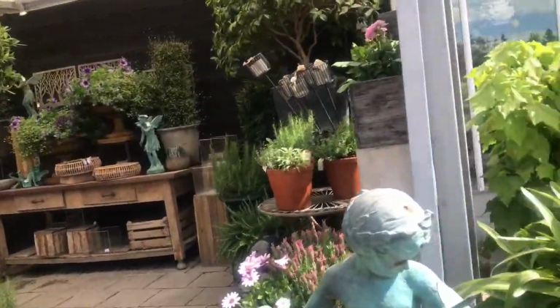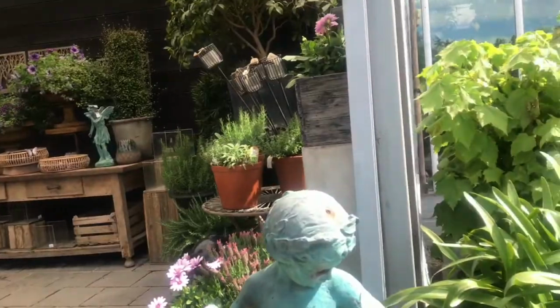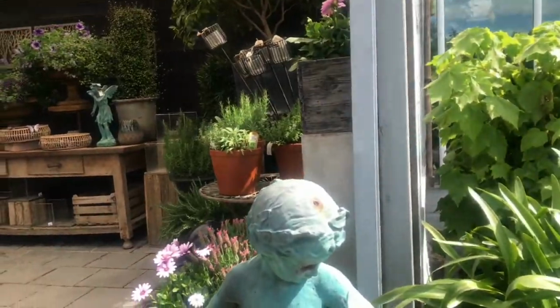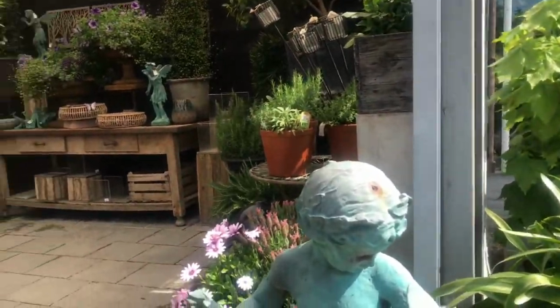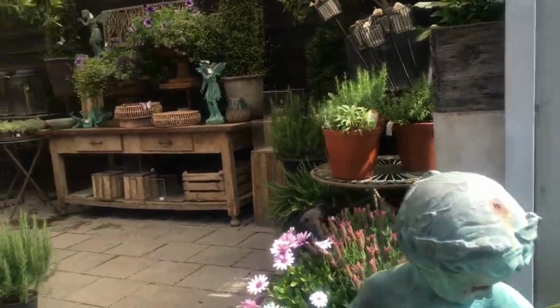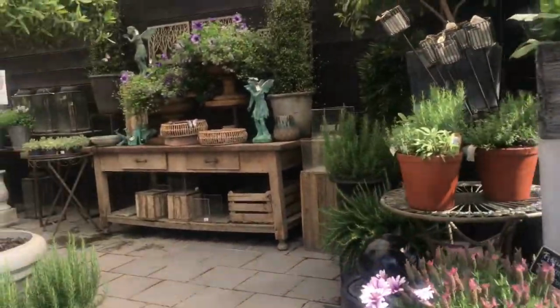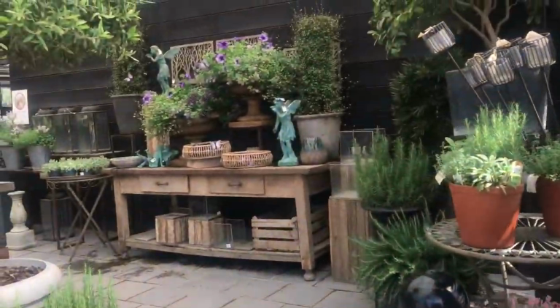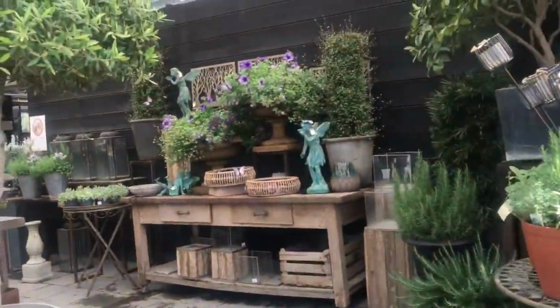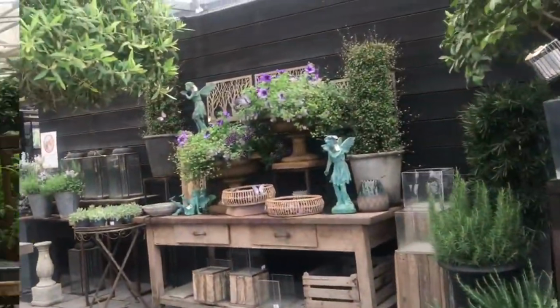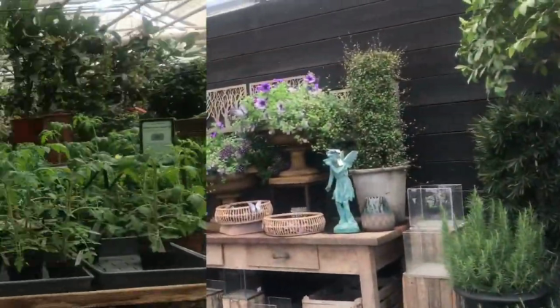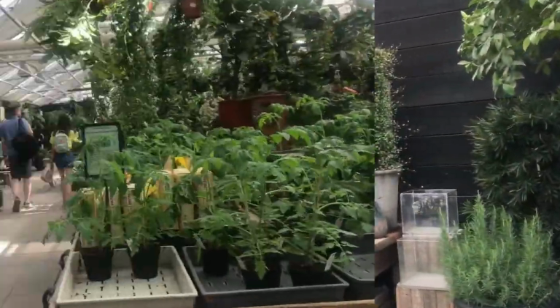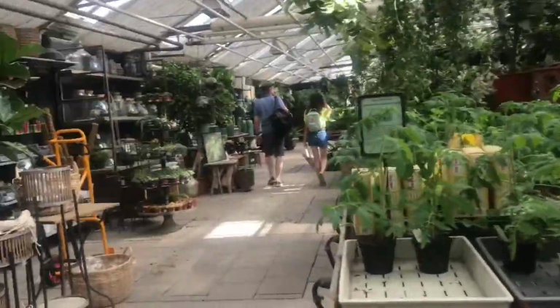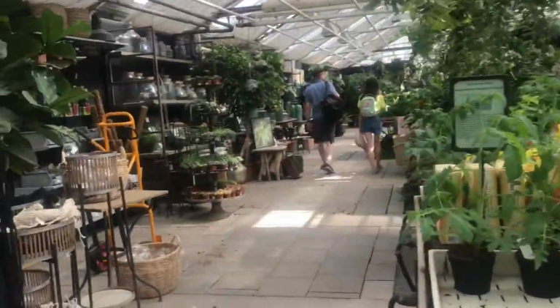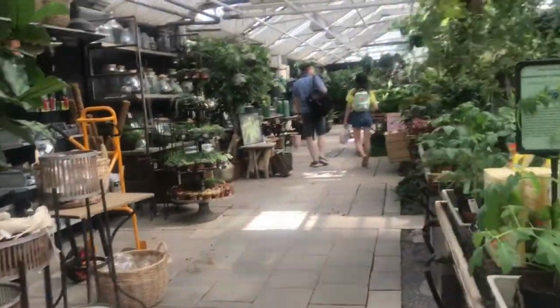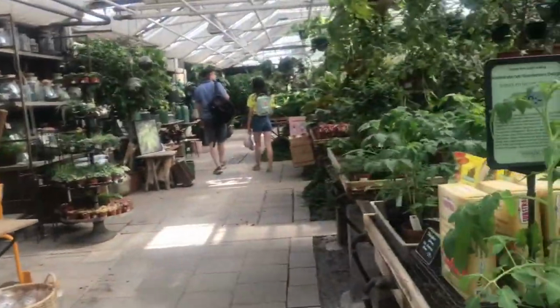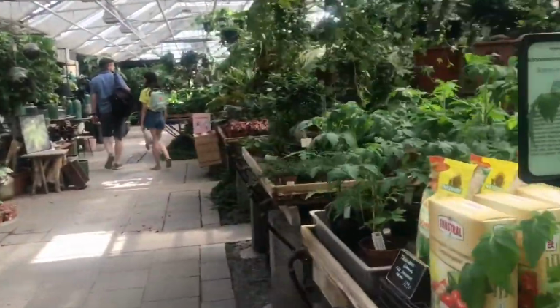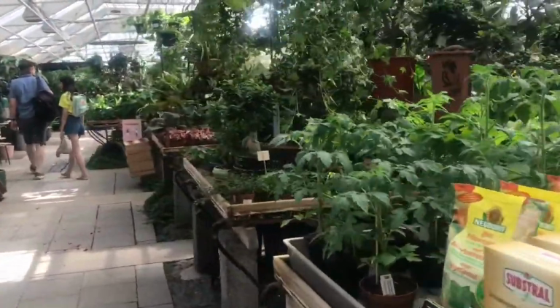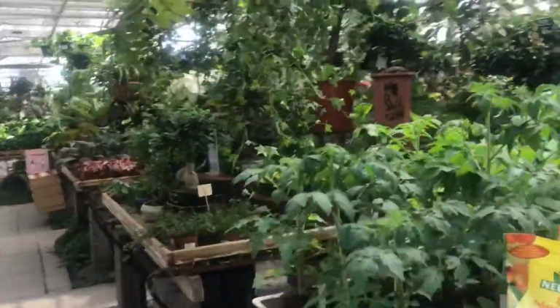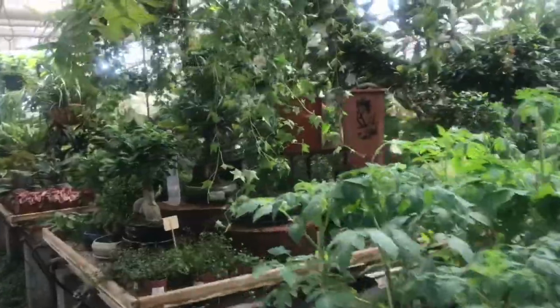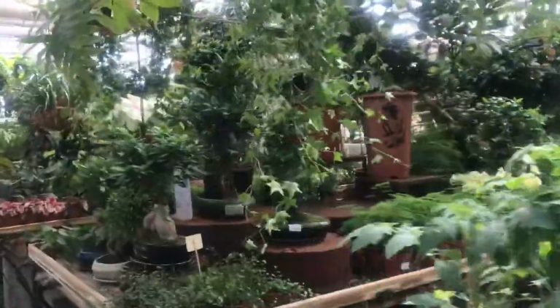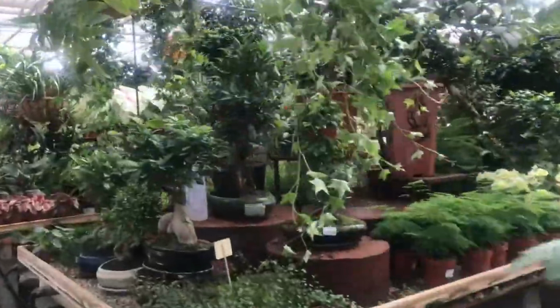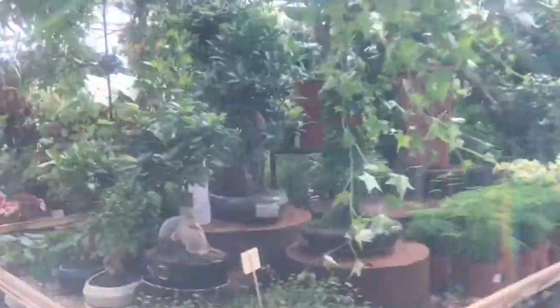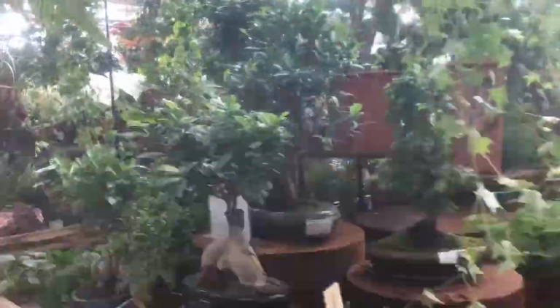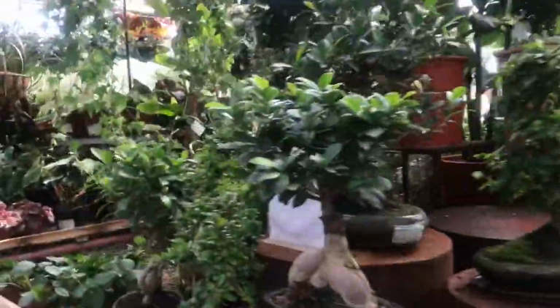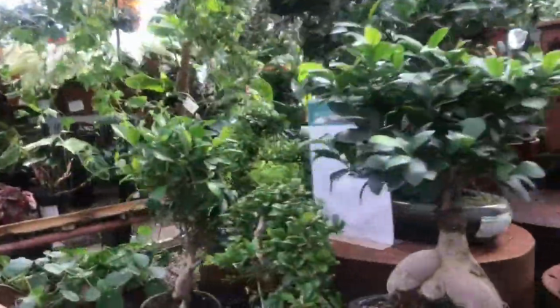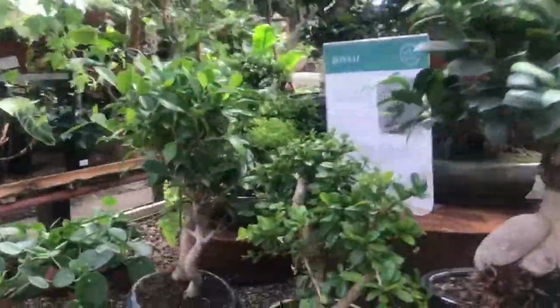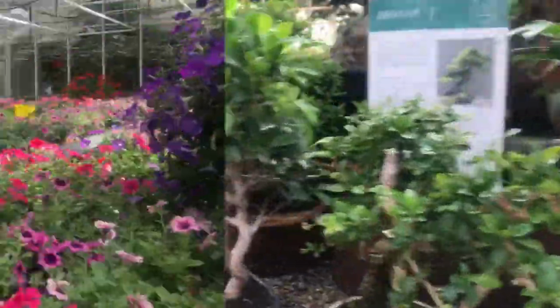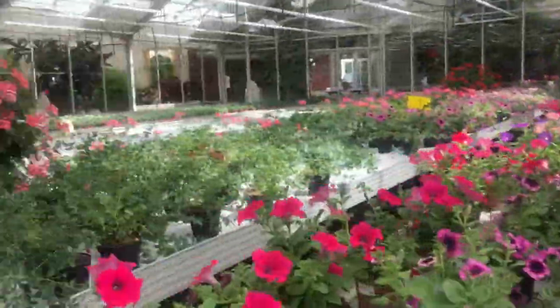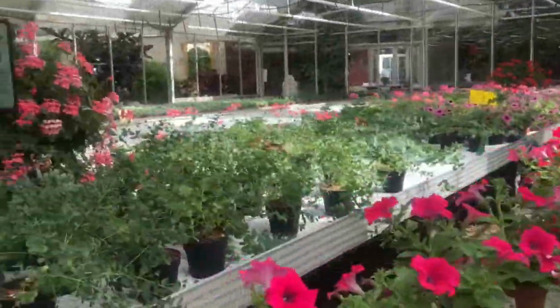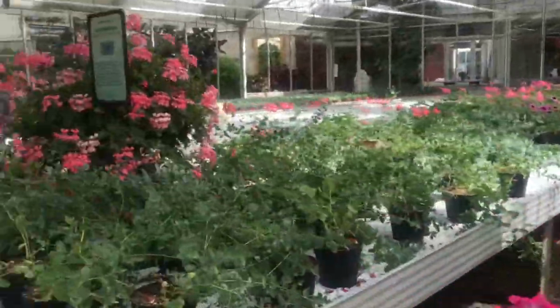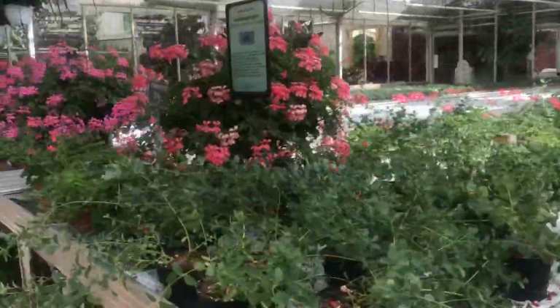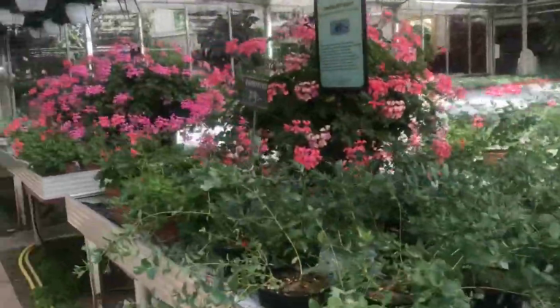Oh my god, fairies! Now we're looking for pots. Just pots. Beautiful.